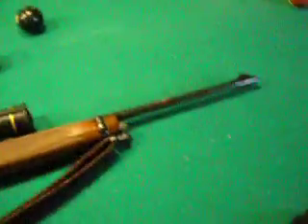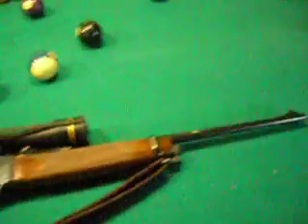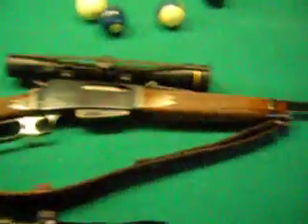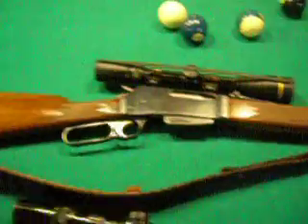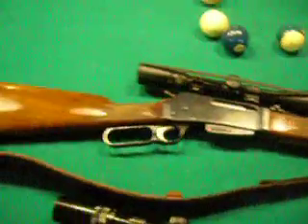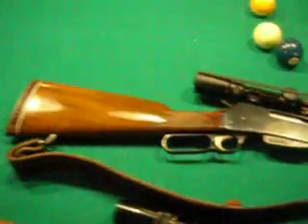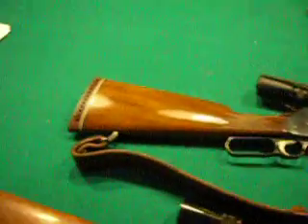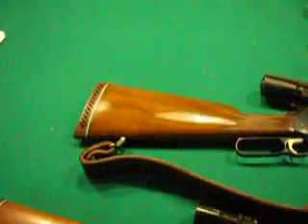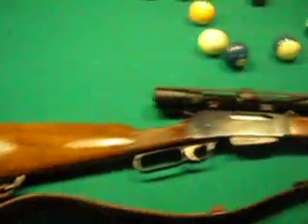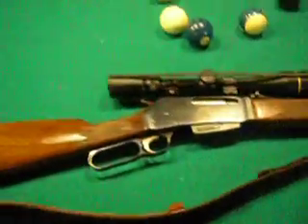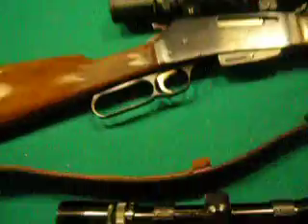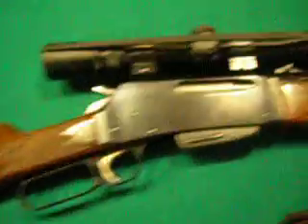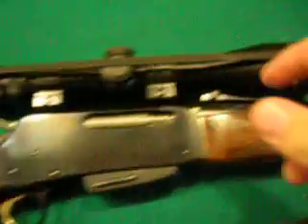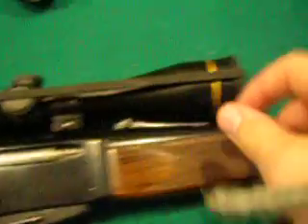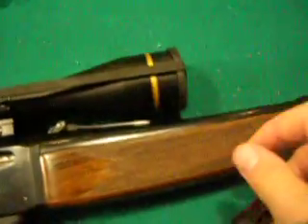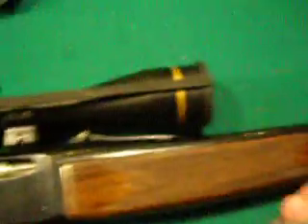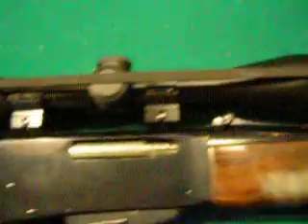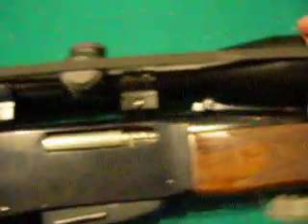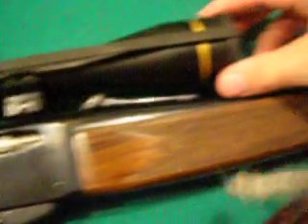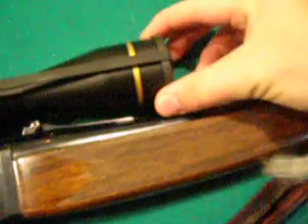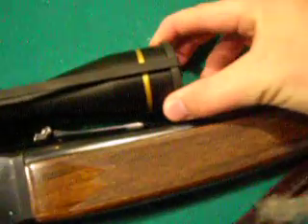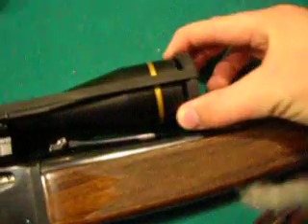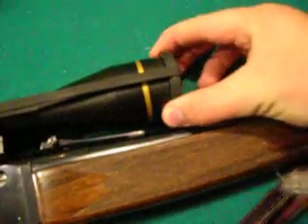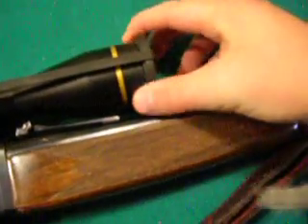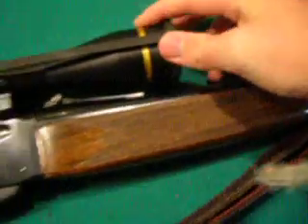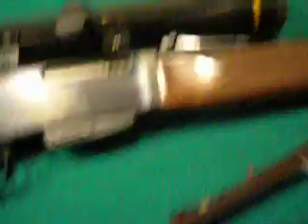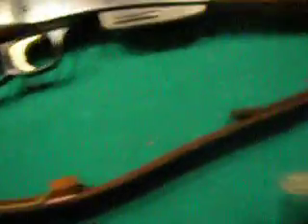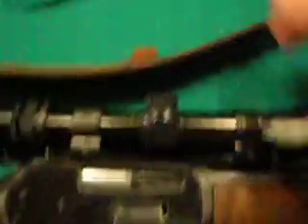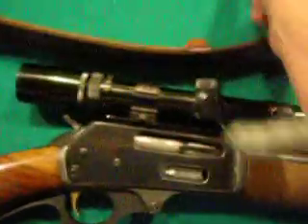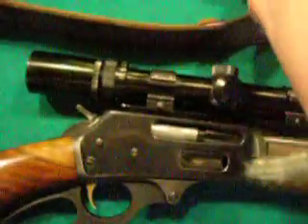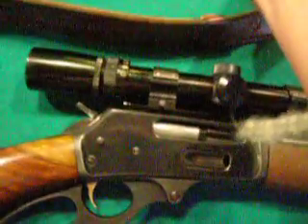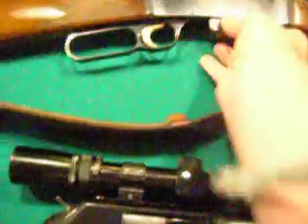That weapon right there — that scope alone is an $800 scope. Very, very nice scope.